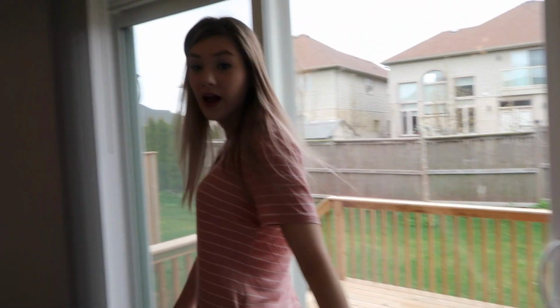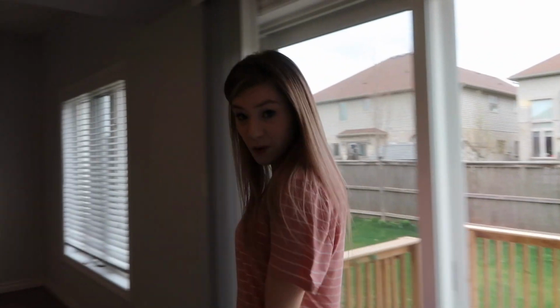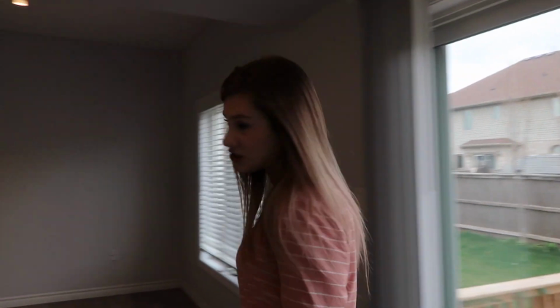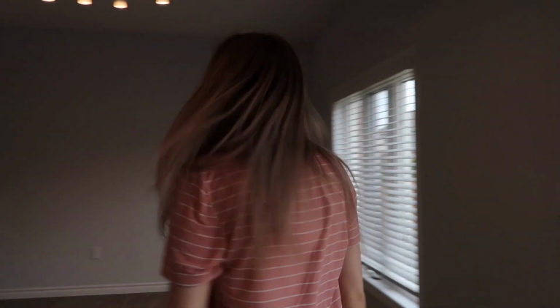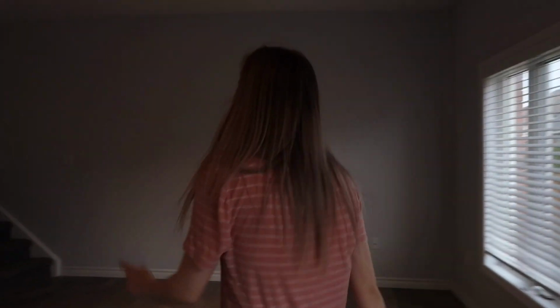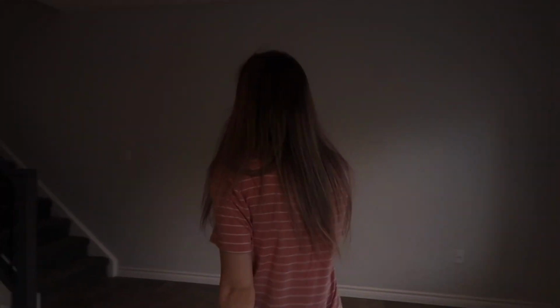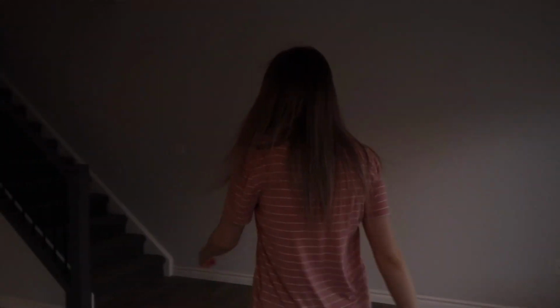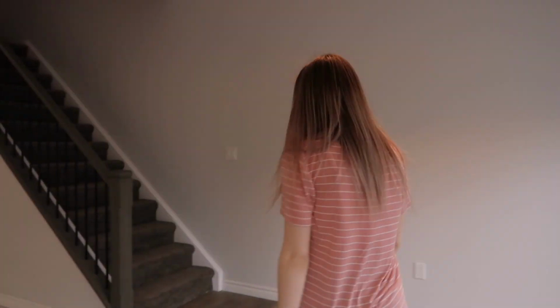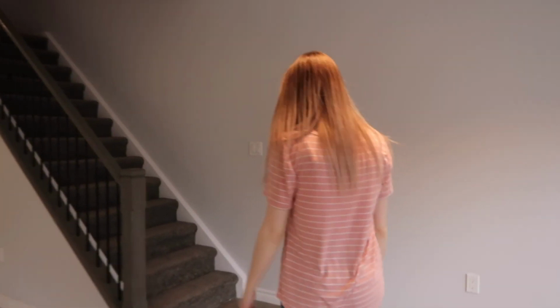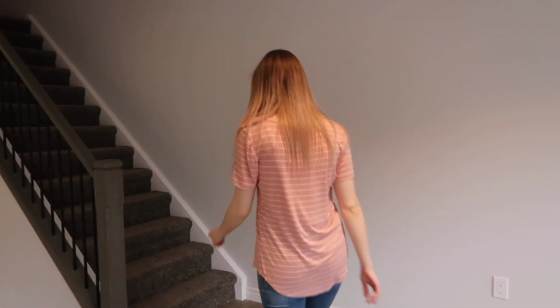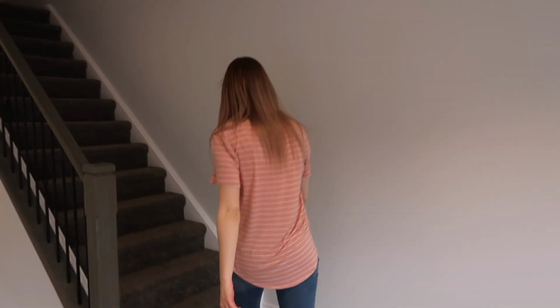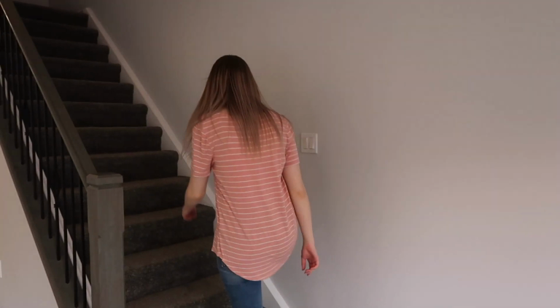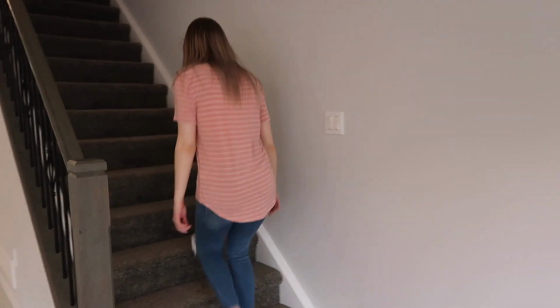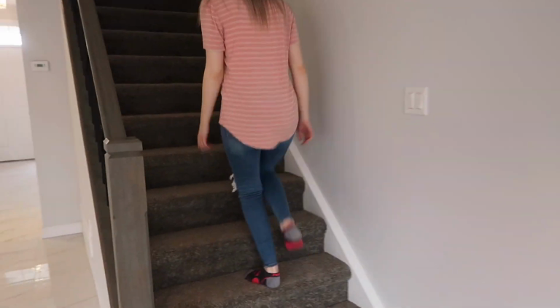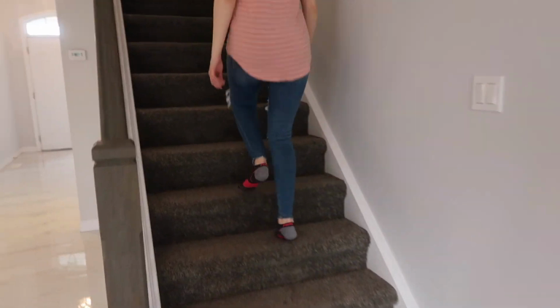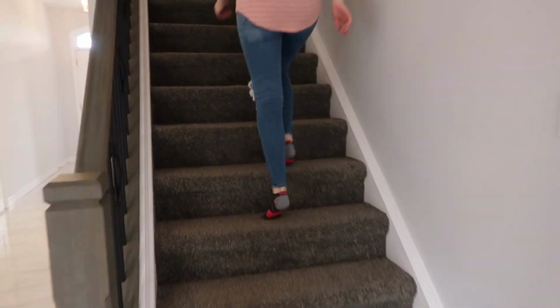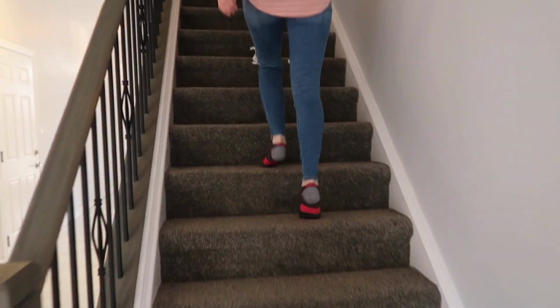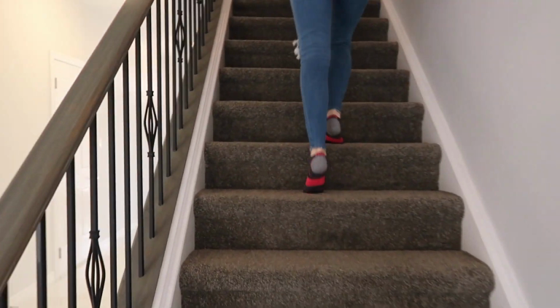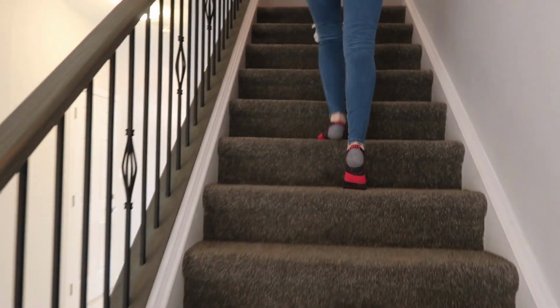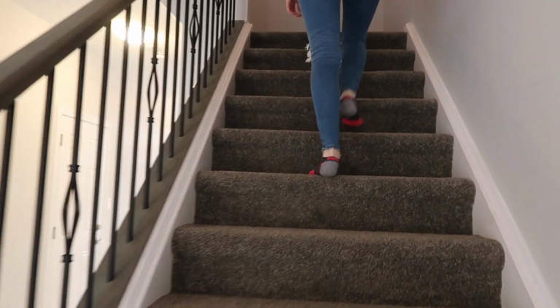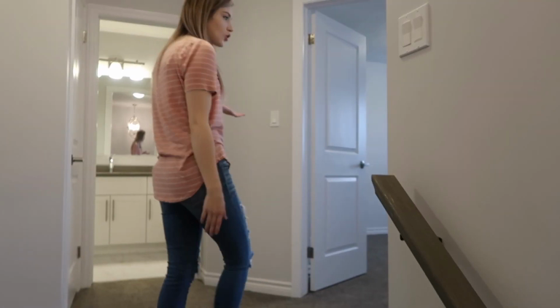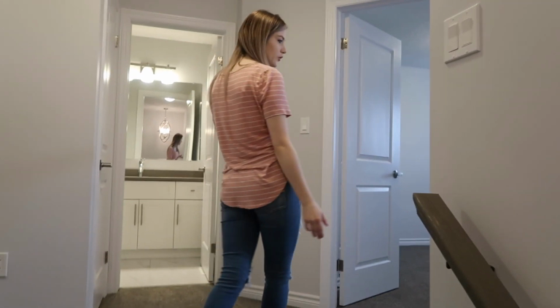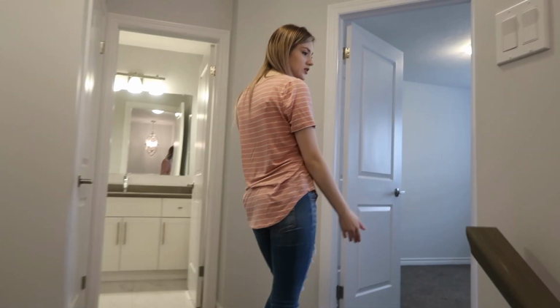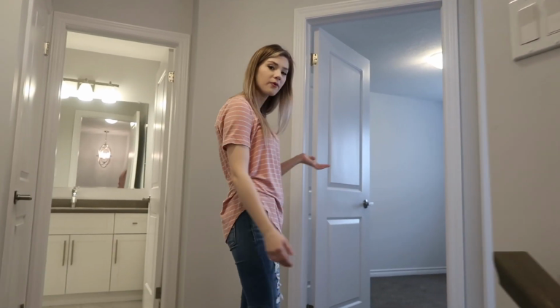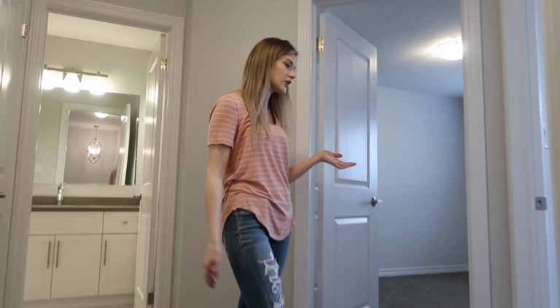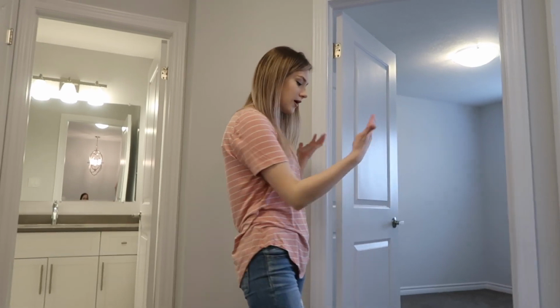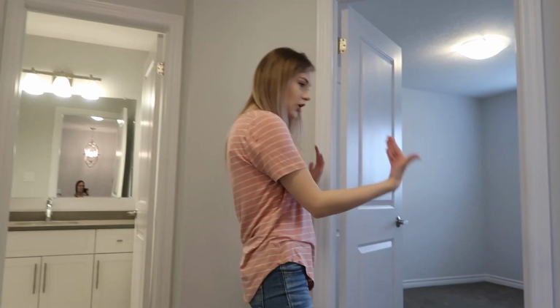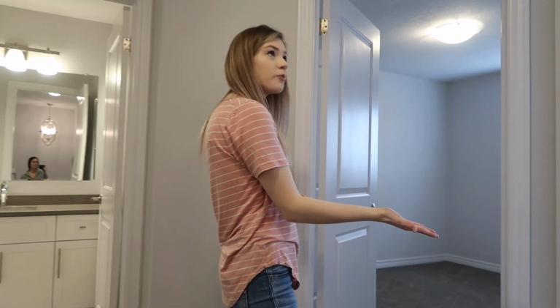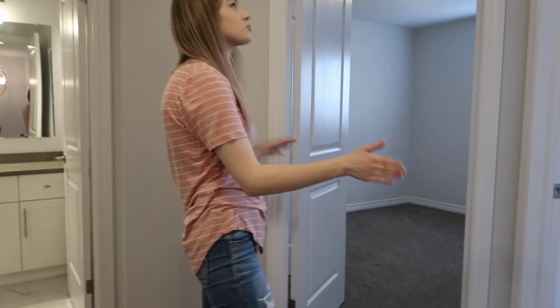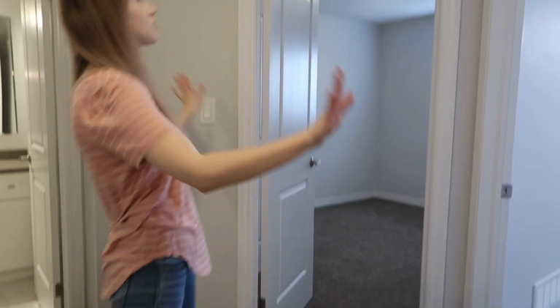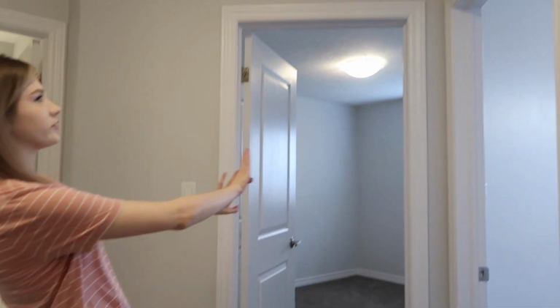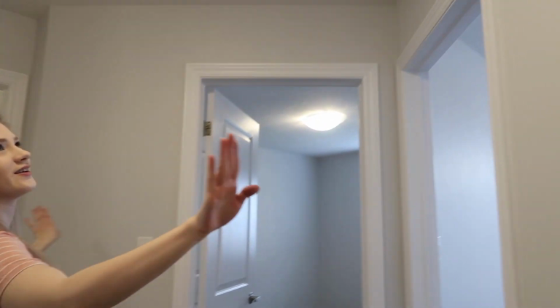Let's go upstairs. So when you get to the top of the stairs we have two bedrooms on this hallway.